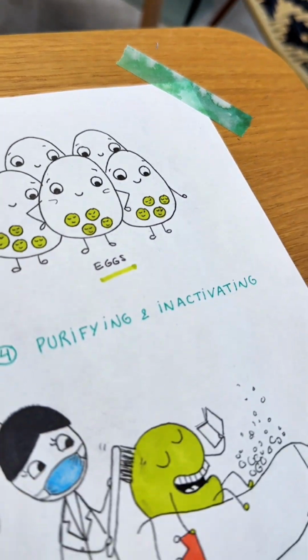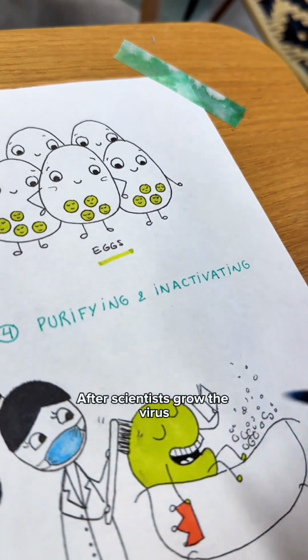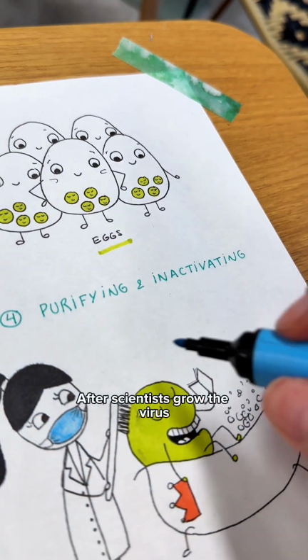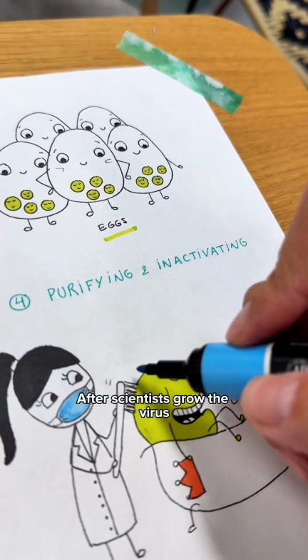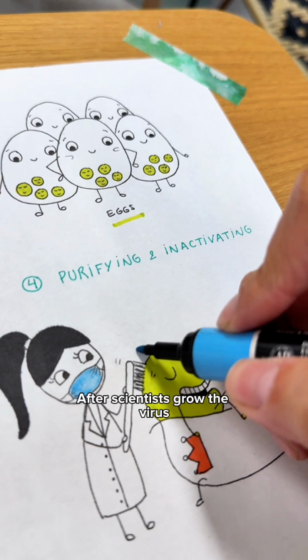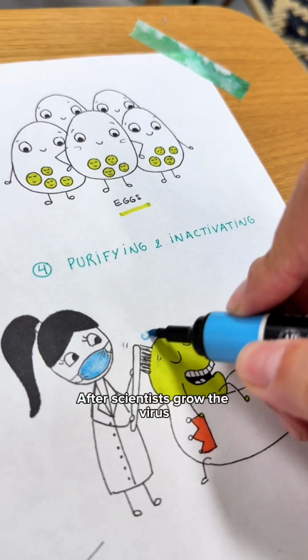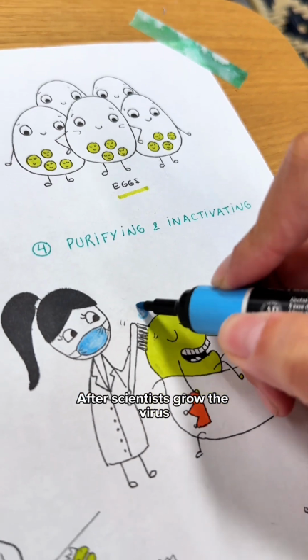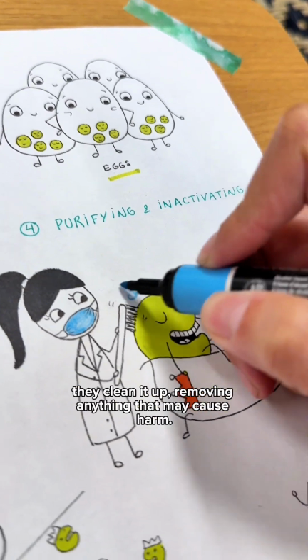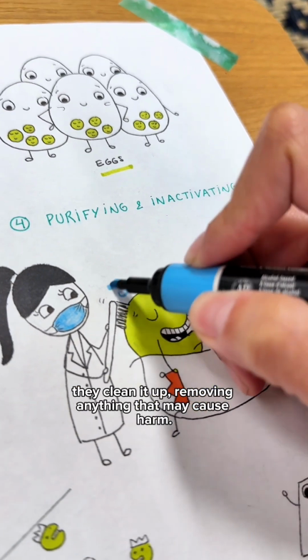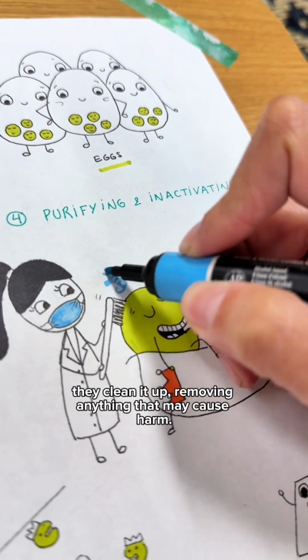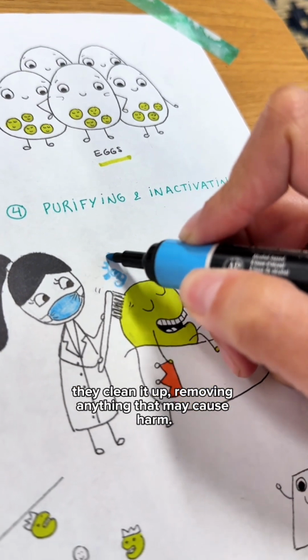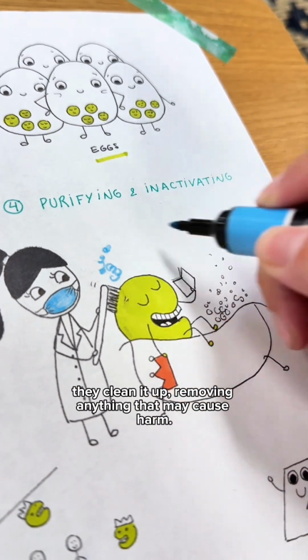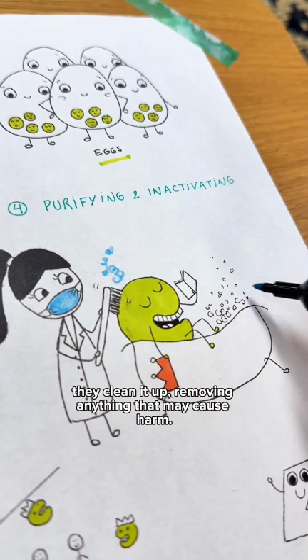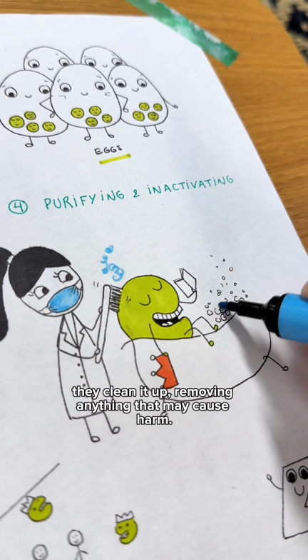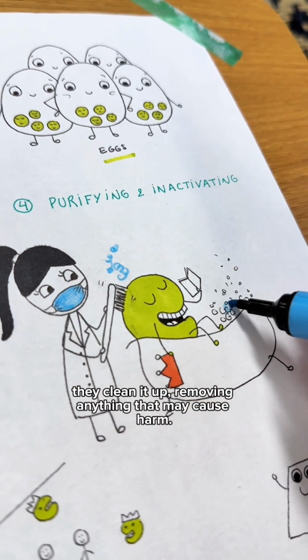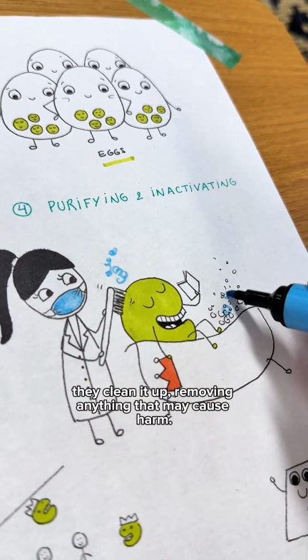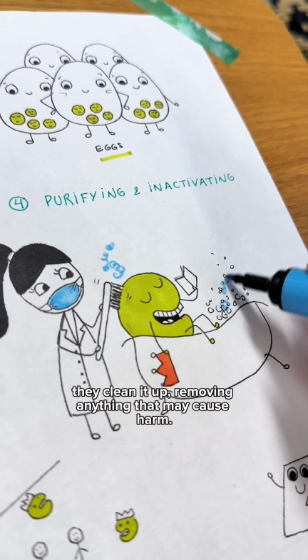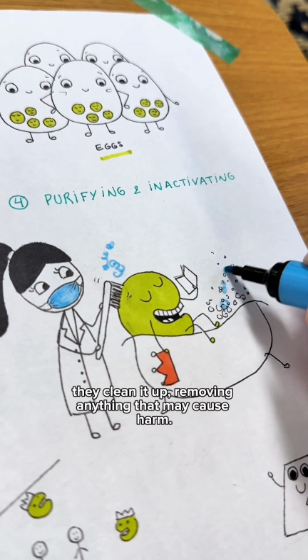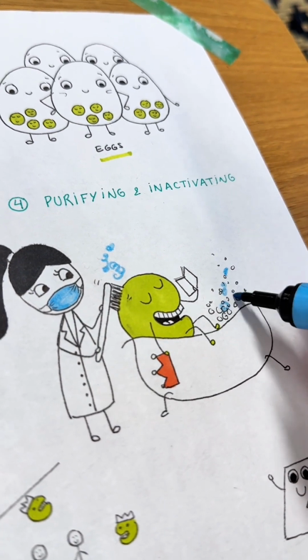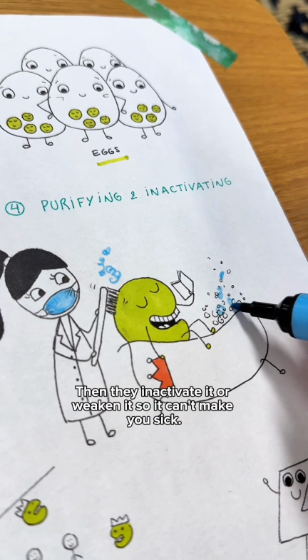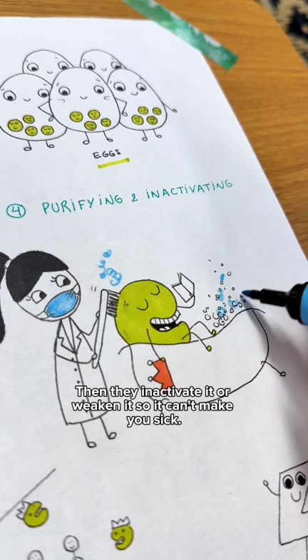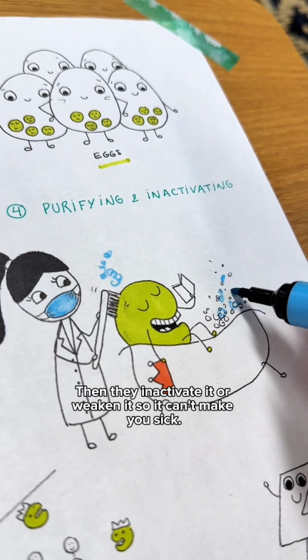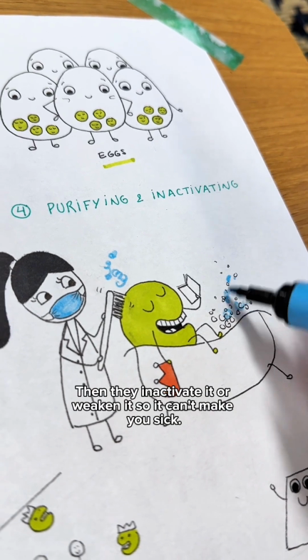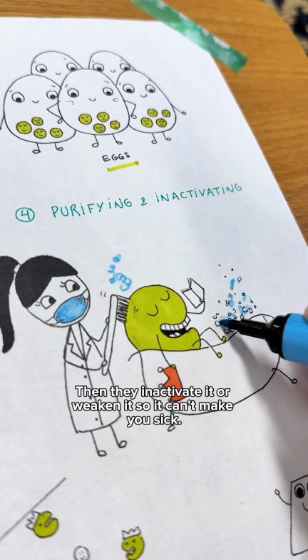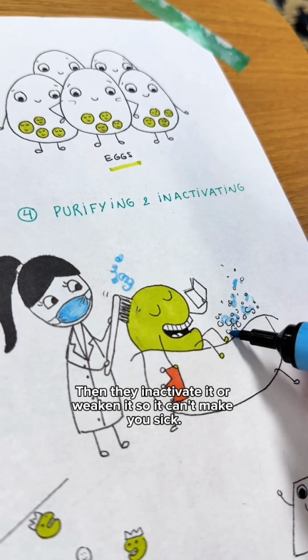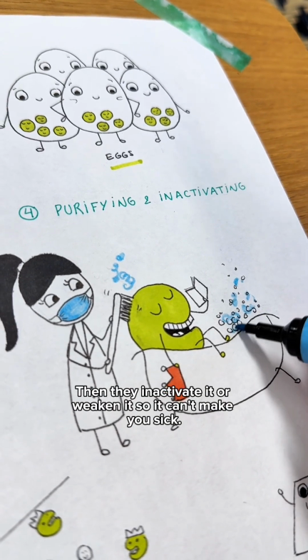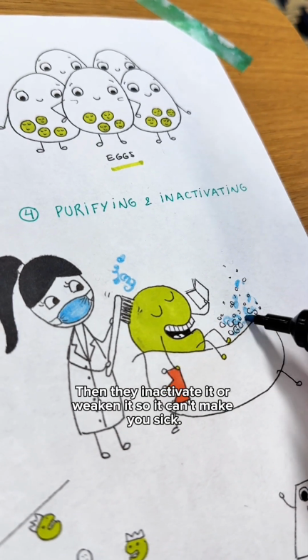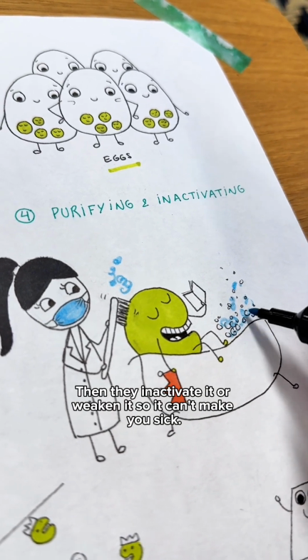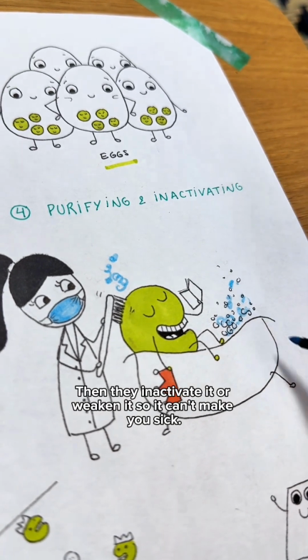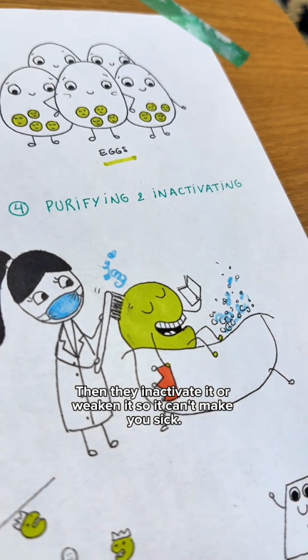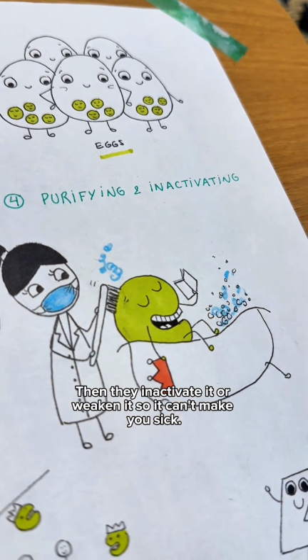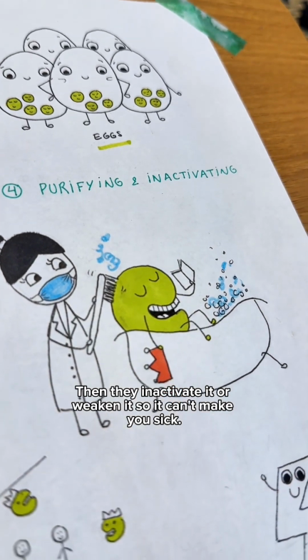After scientists grow the virus, they clean it up, removing anything that may cause harm. Then they inactivate it or weaken it so it can't make you sick.